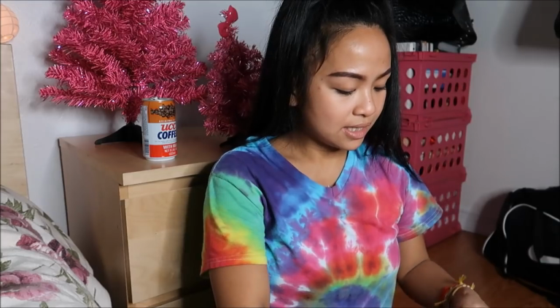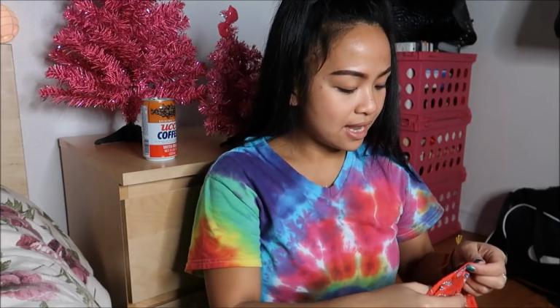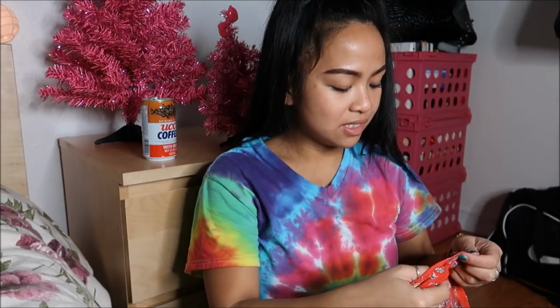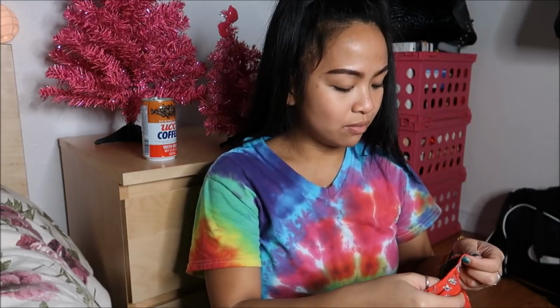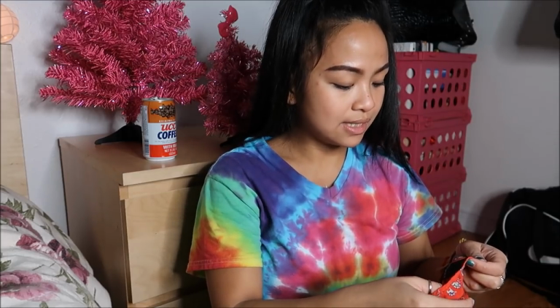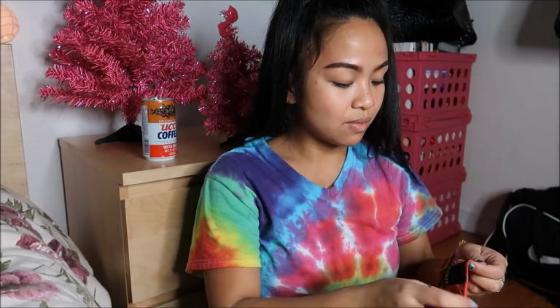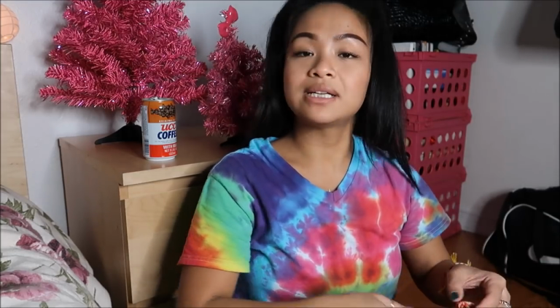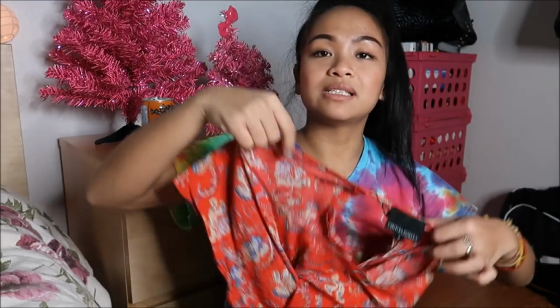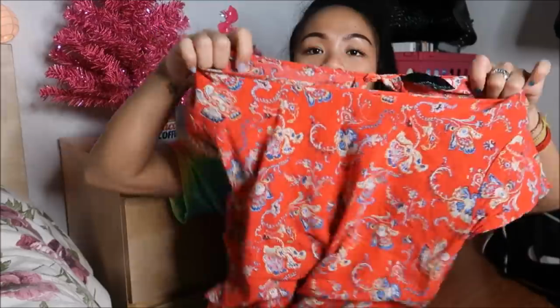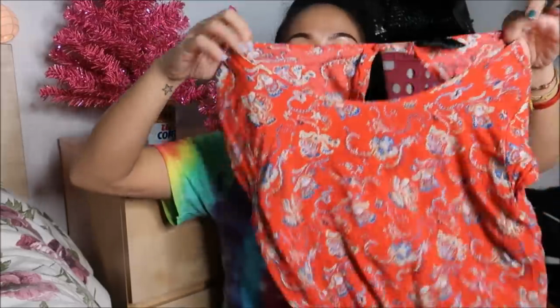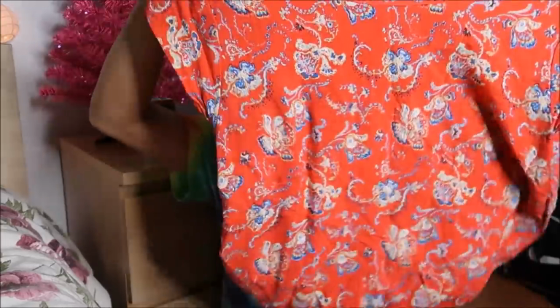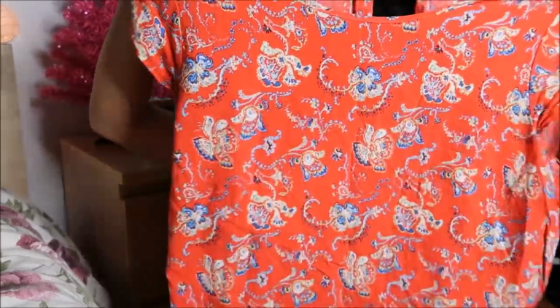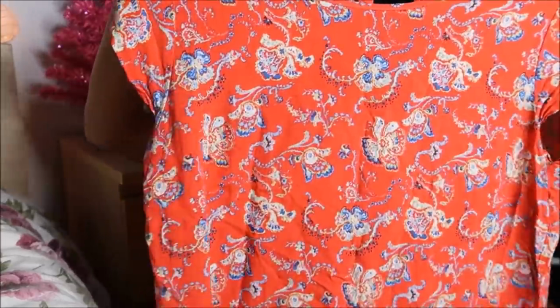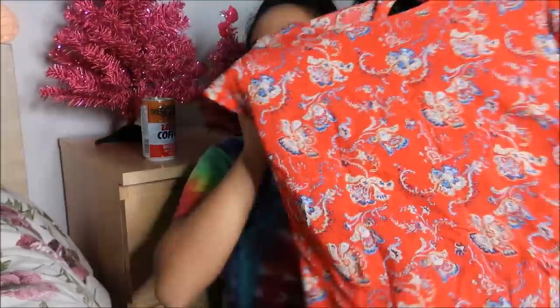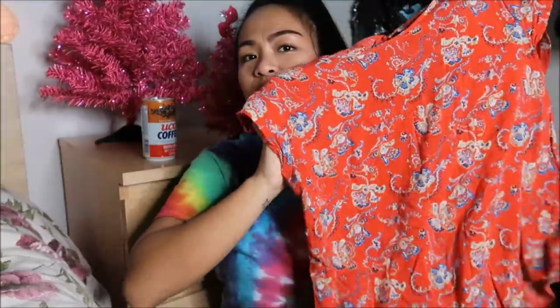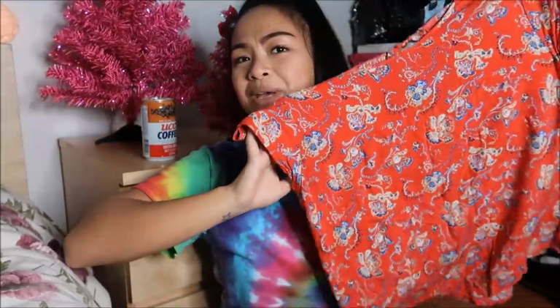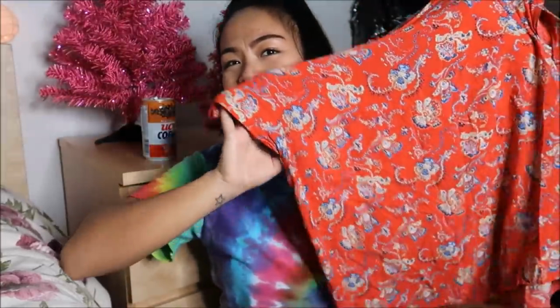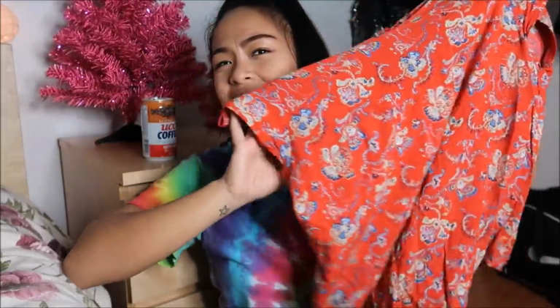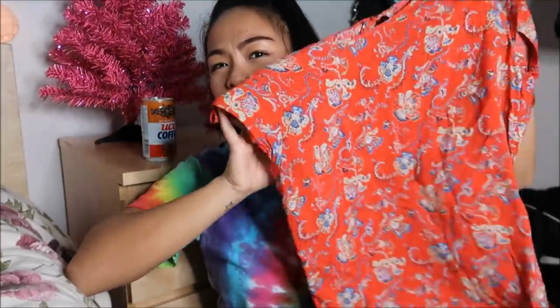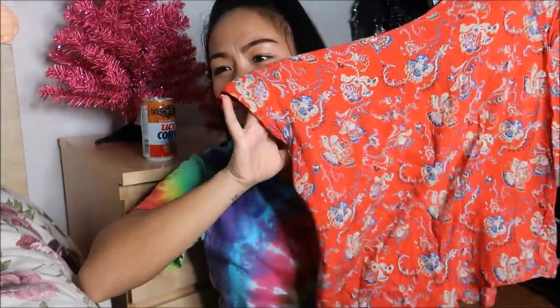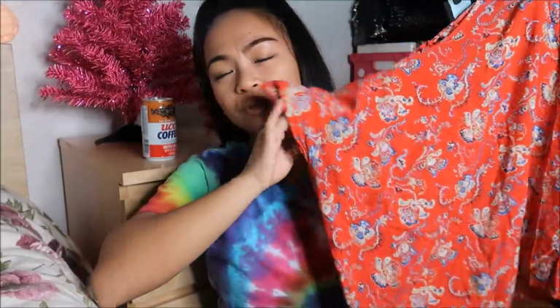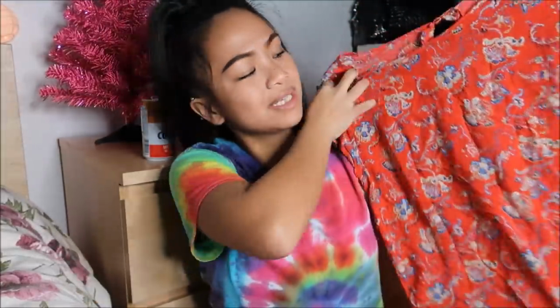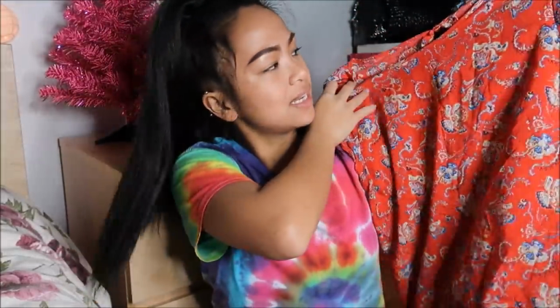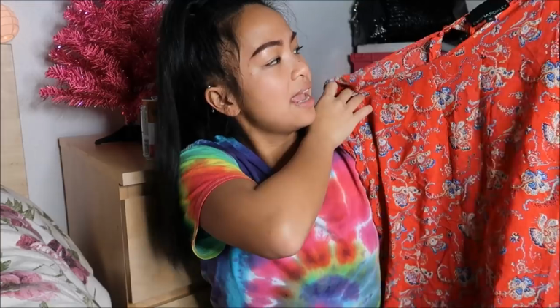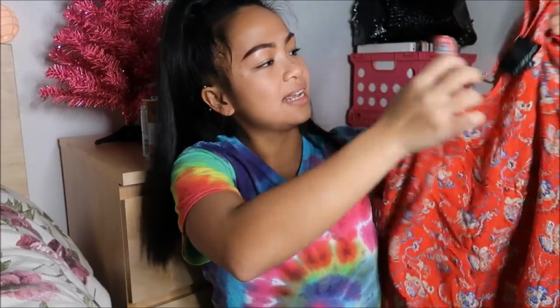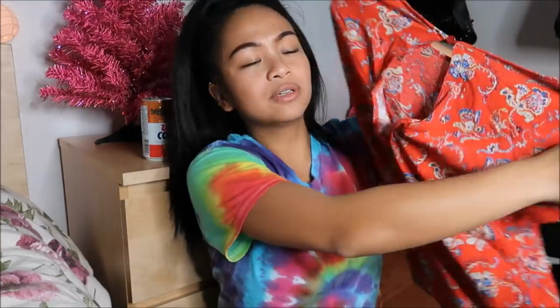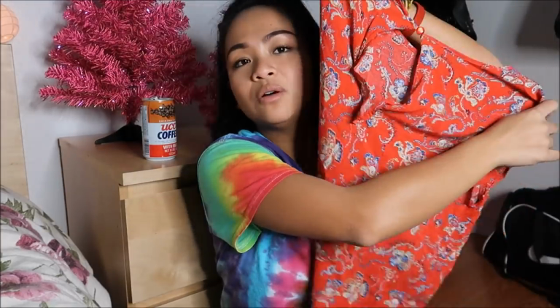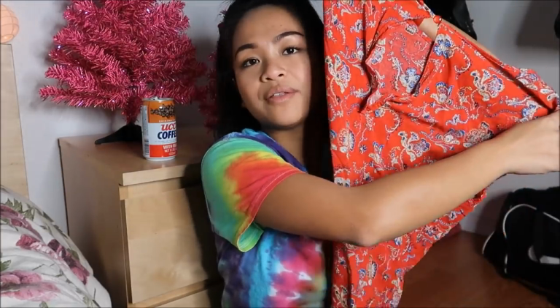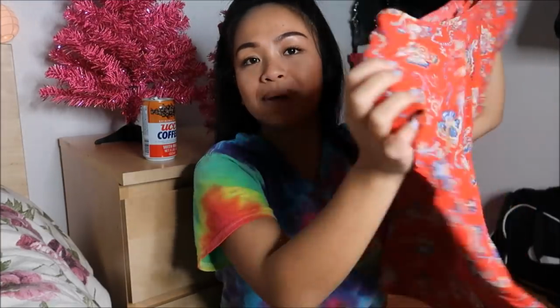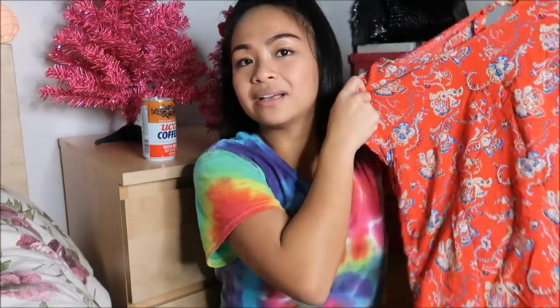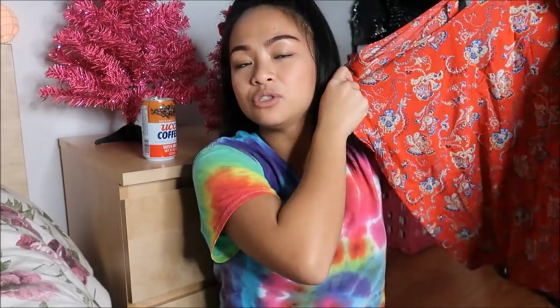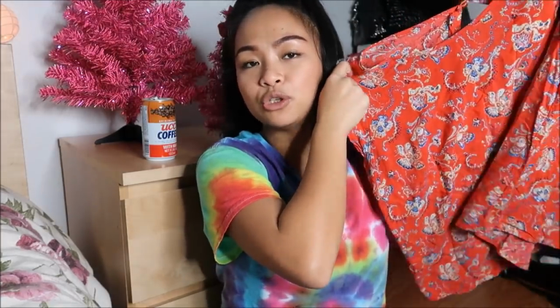Next thing I have is by Cynthia Rowley in a size medium. It is just a shirt that's almost paisley-esque with a little bit of floral mixed in, and it has a little keyhole on the back. Super cute.